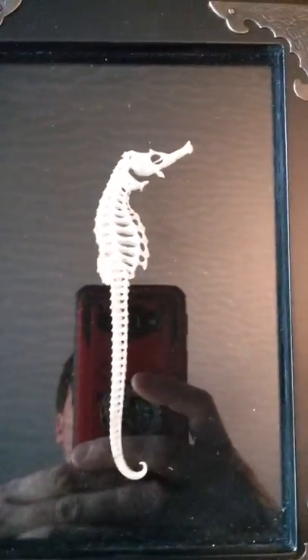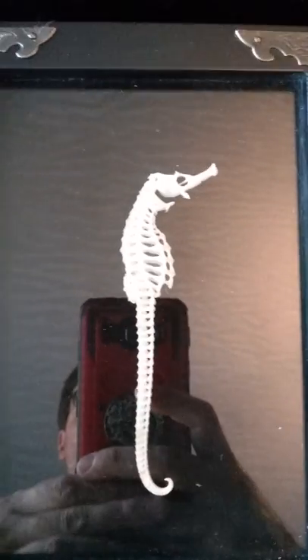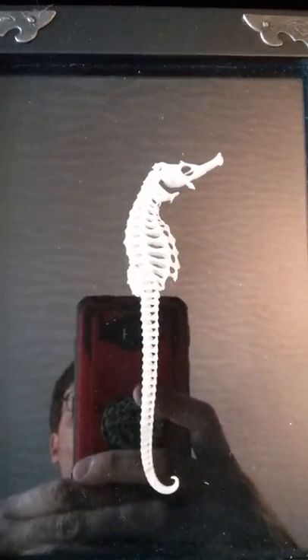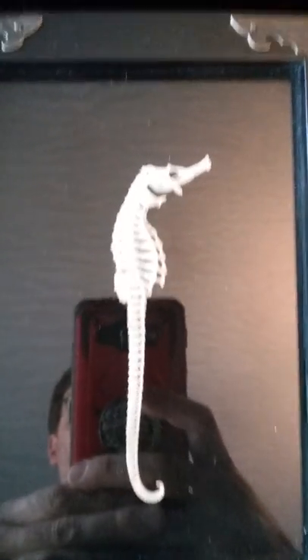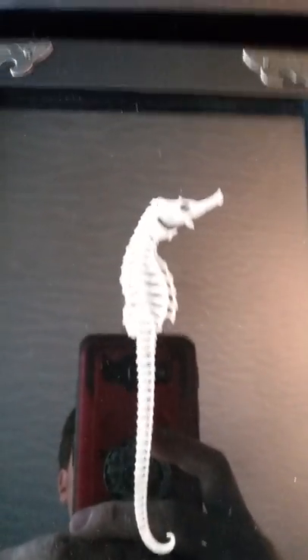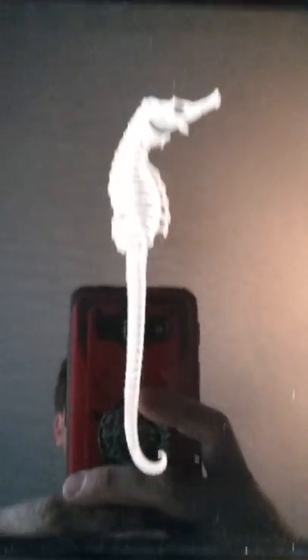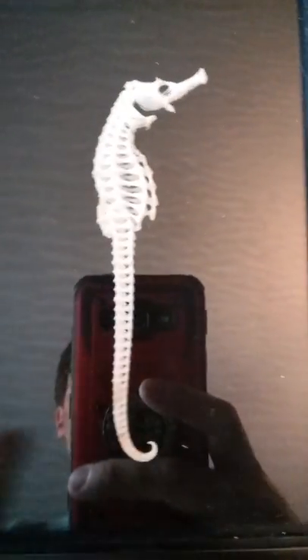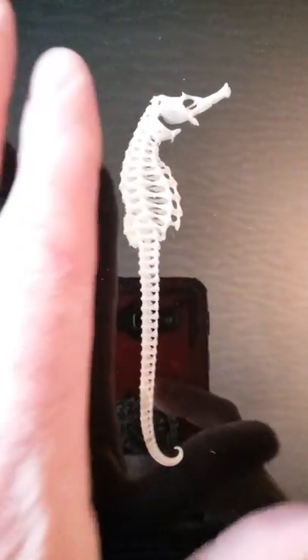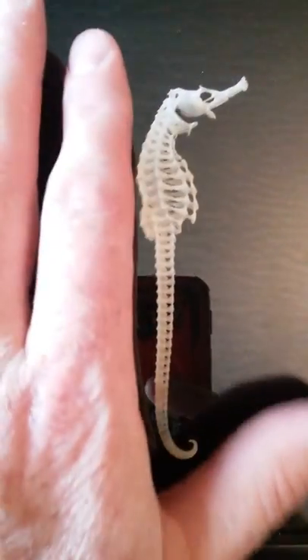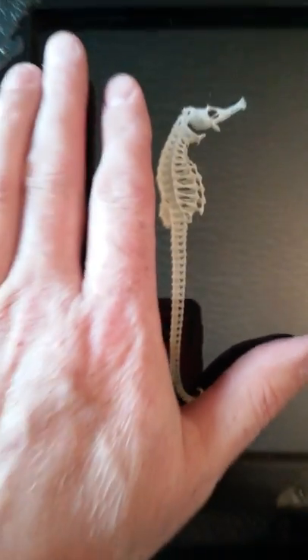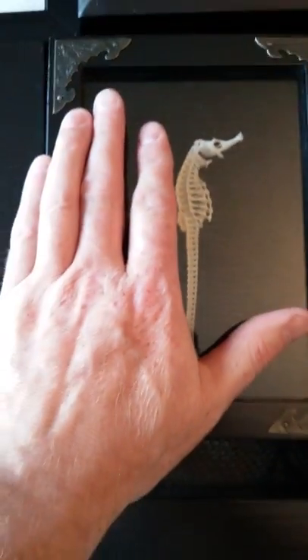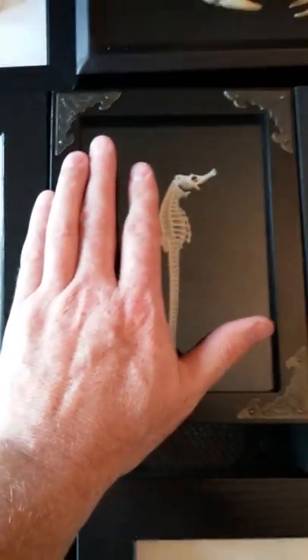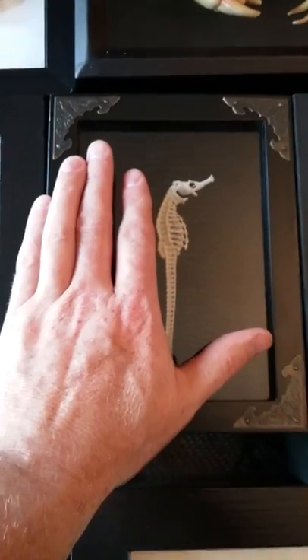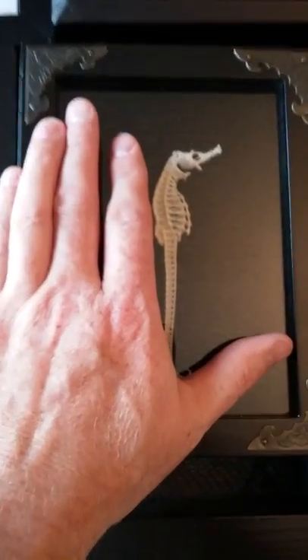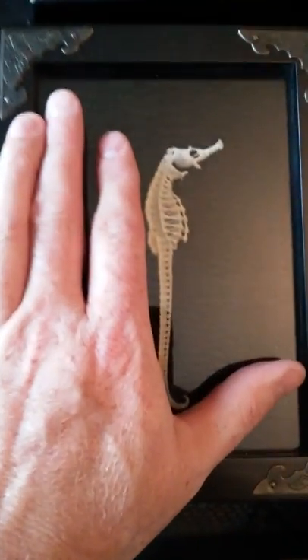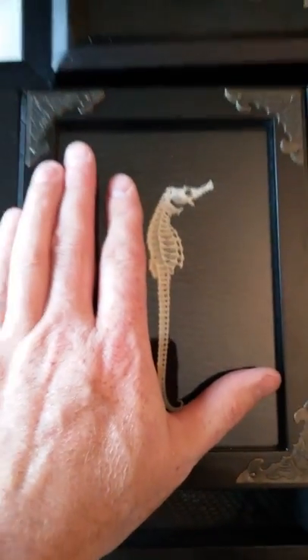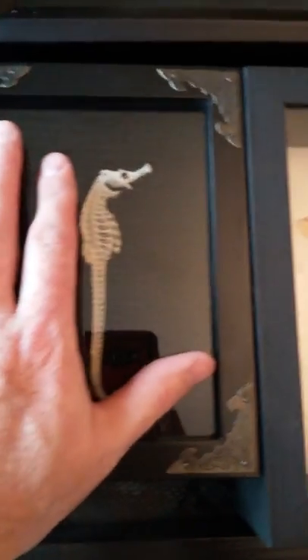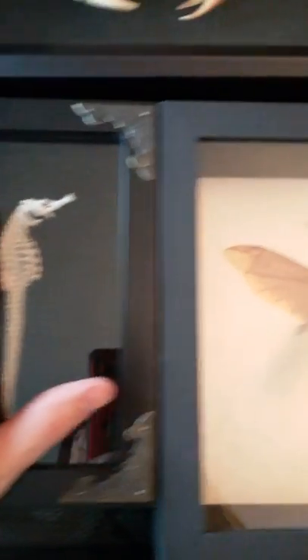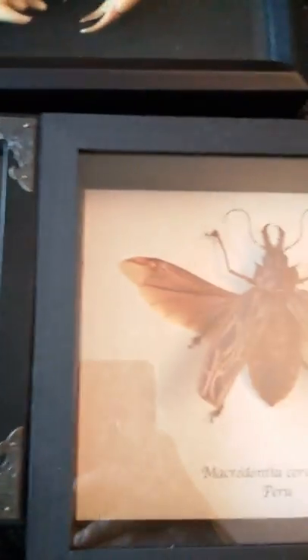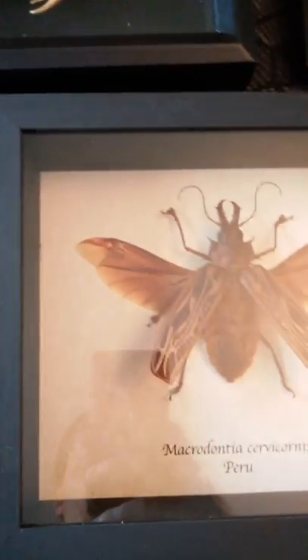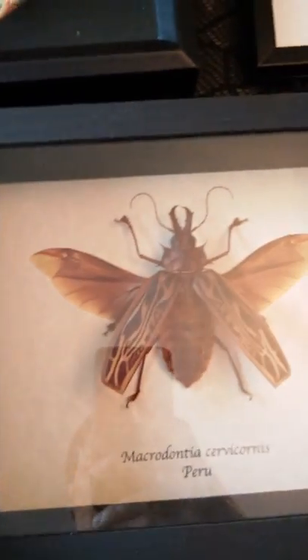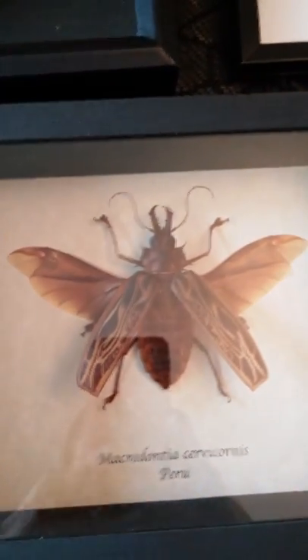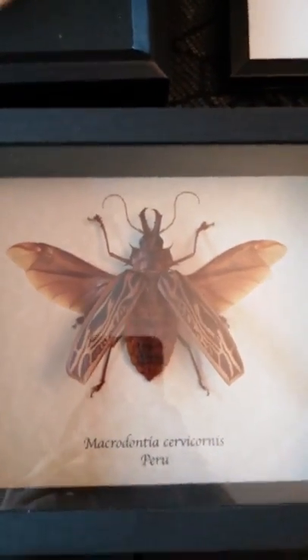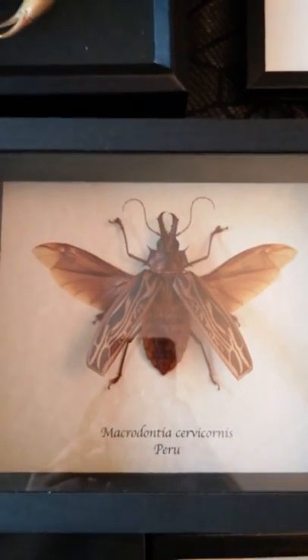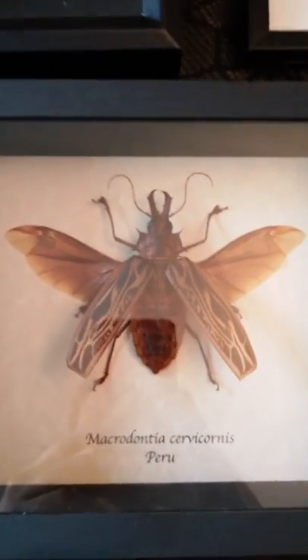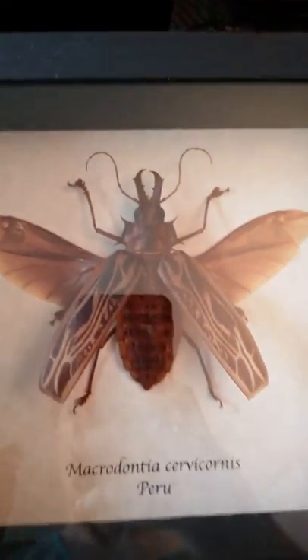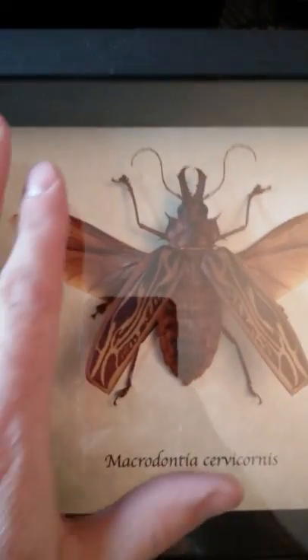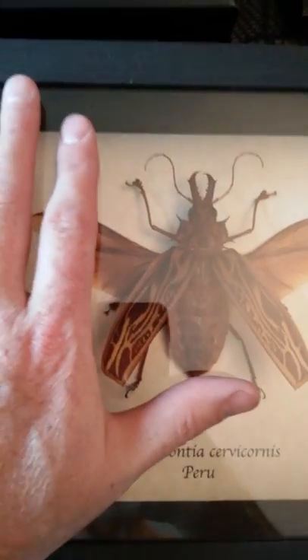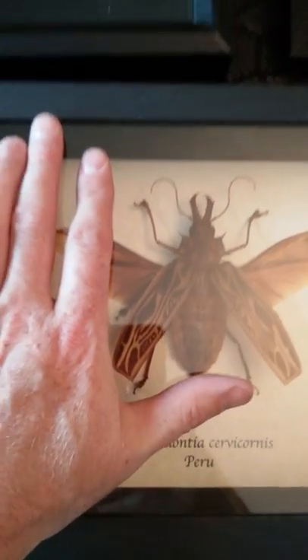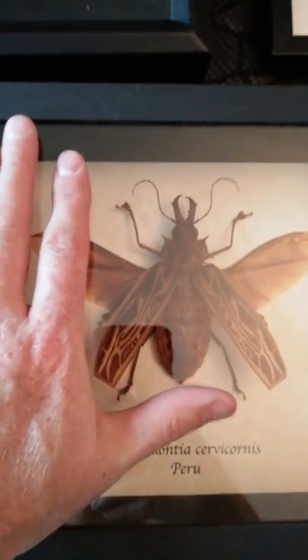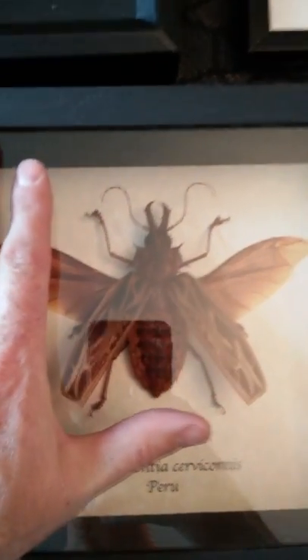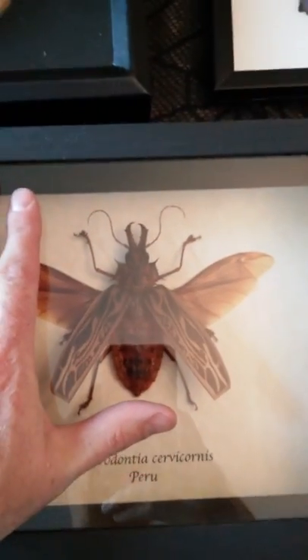Horseshoe for a seahorse, not a horseshoe crab. Very dainty and small. This guy is a big old long-toothed beetle. He's pretty huge considering my hand size. He's a monster.